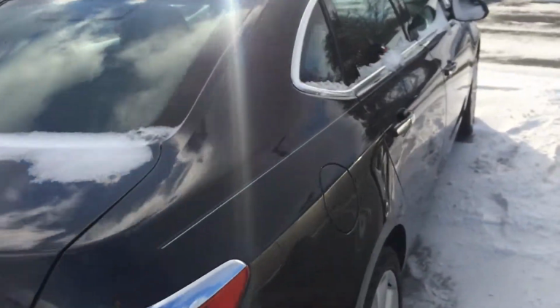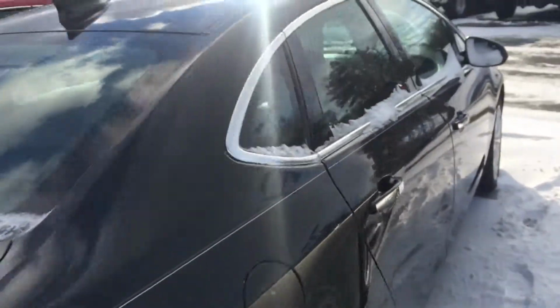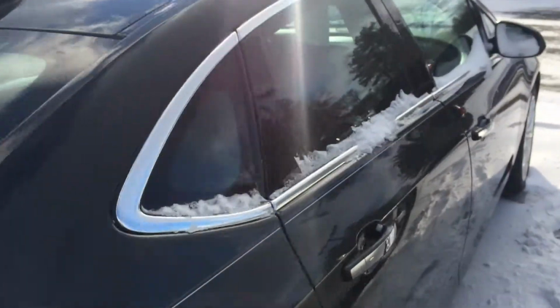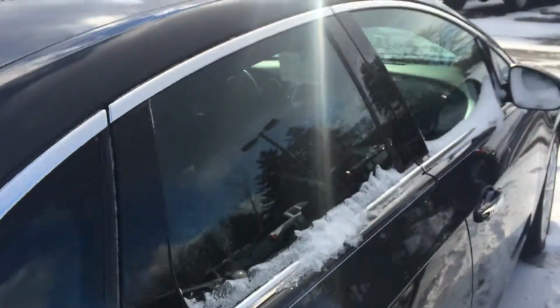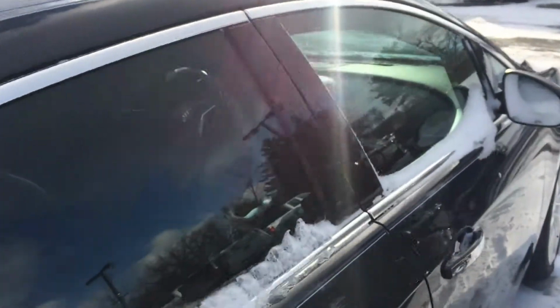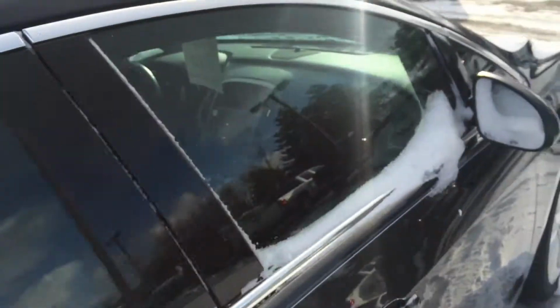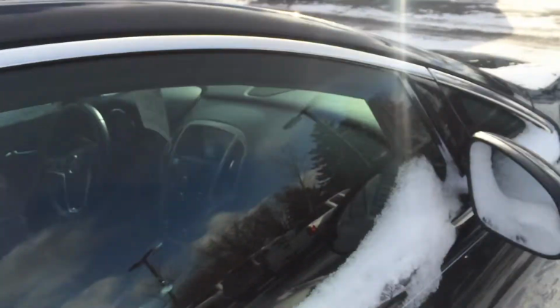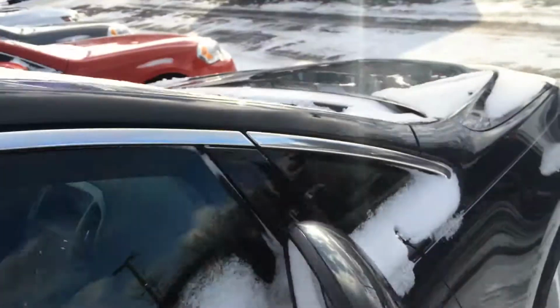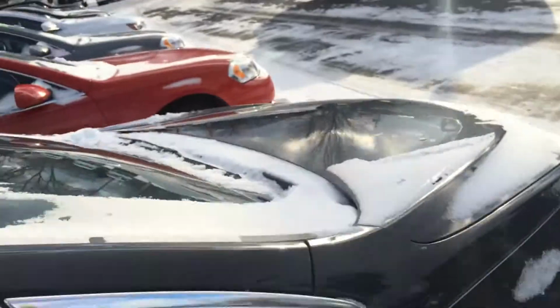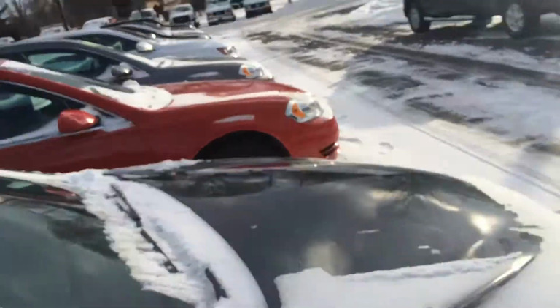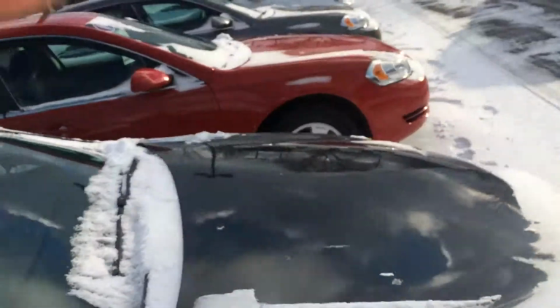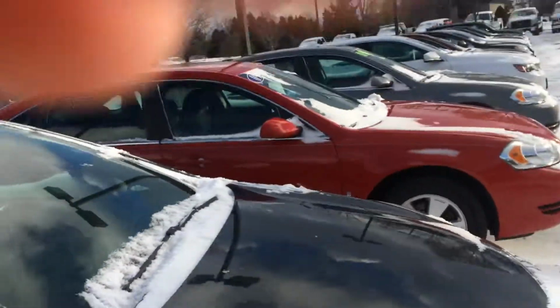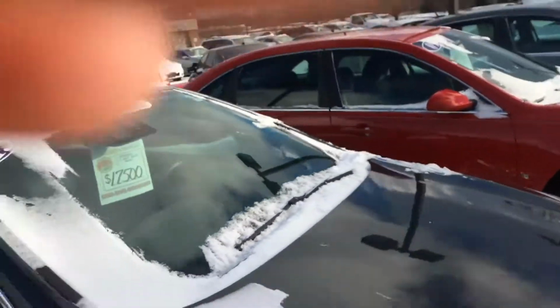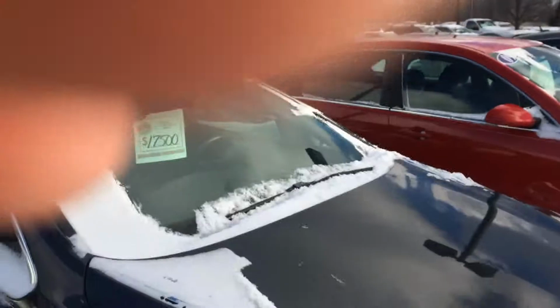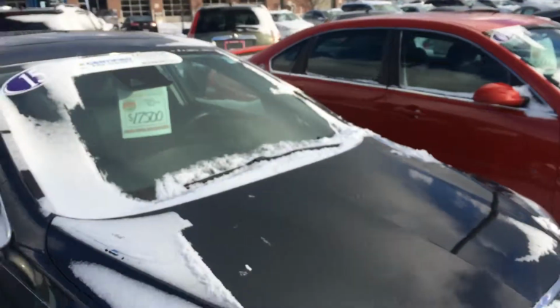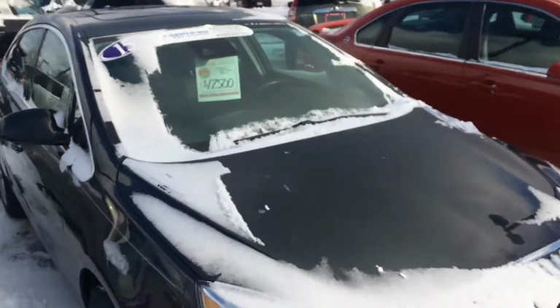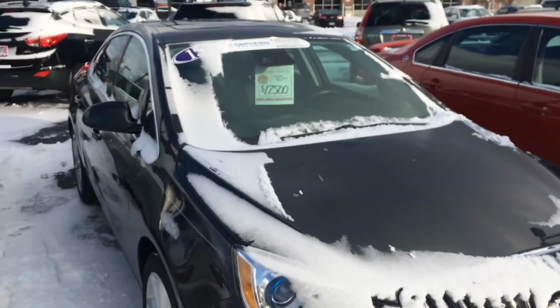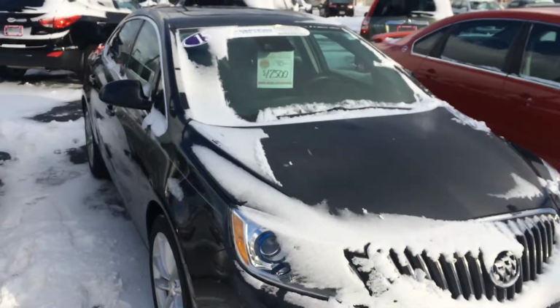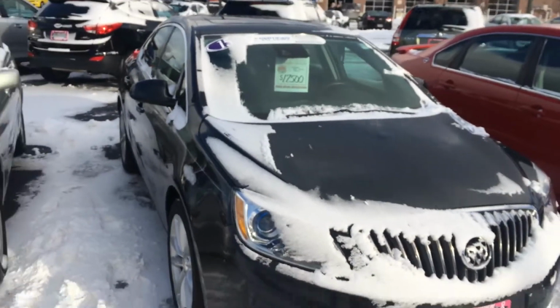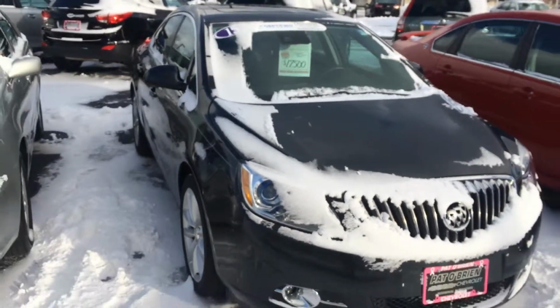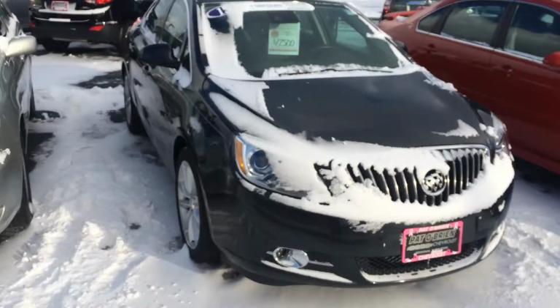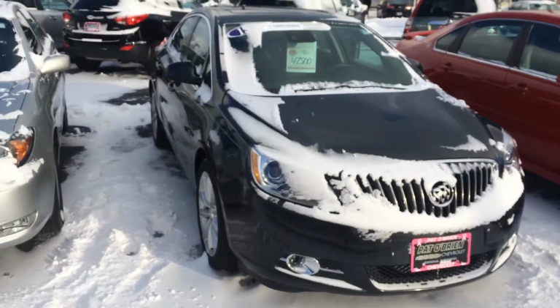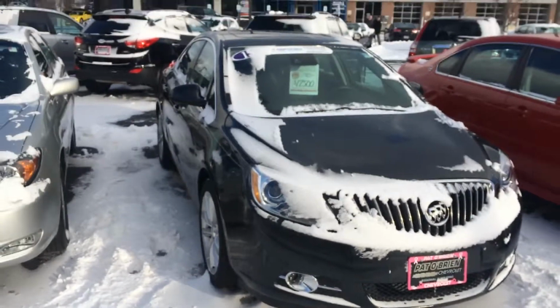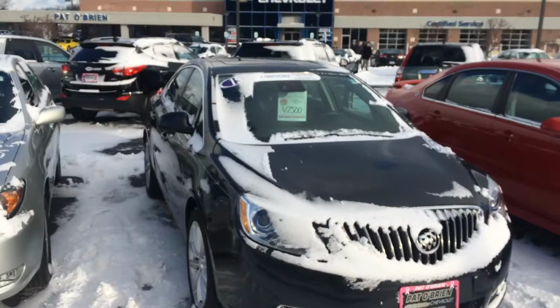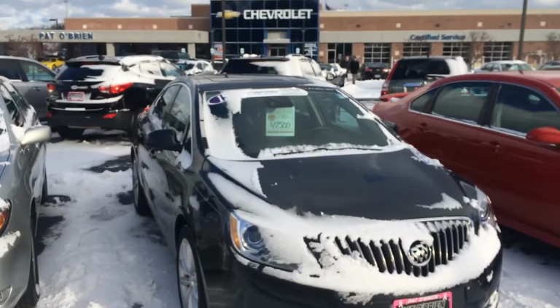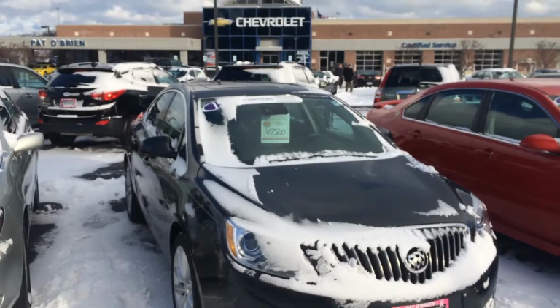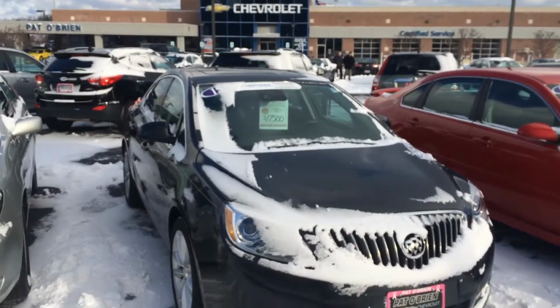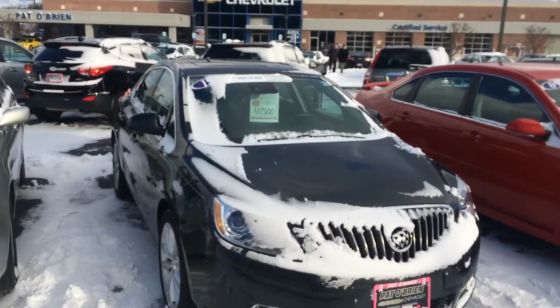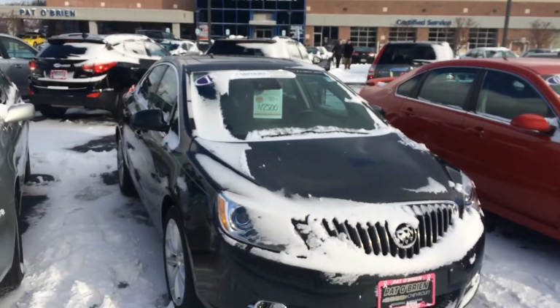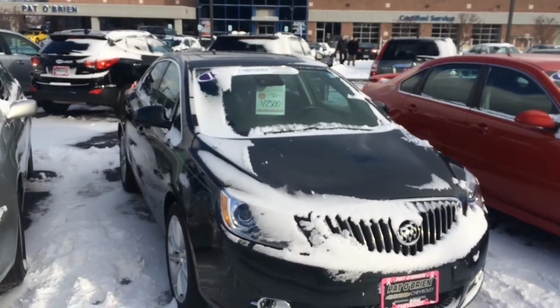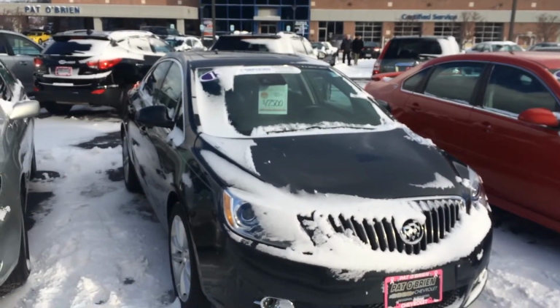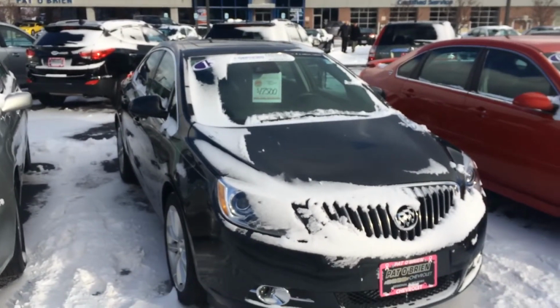Upfront price at $17,500. It's a one owner vehicle, Carfax clean. Give me a call Ronald, we'll take this baby for a spin and see how you like it. Talk to you soon bud.